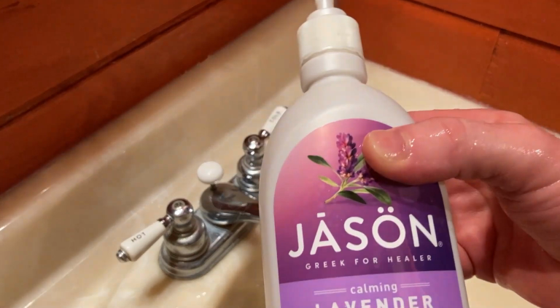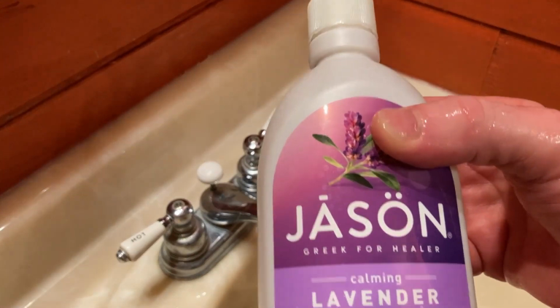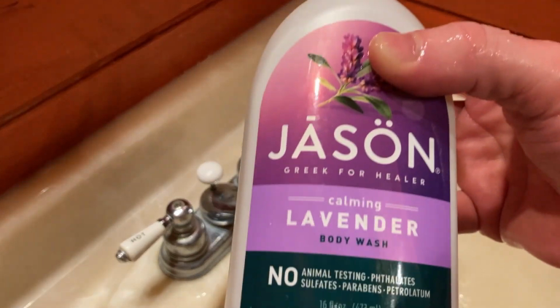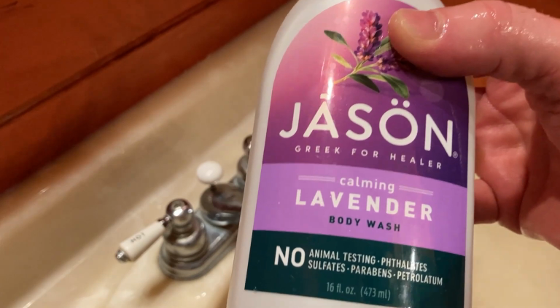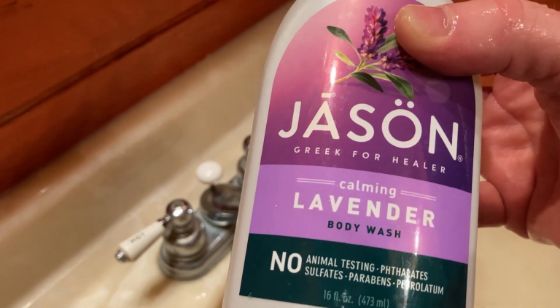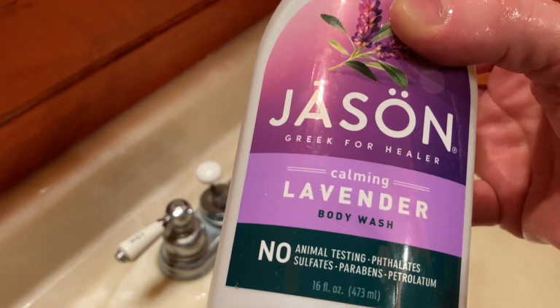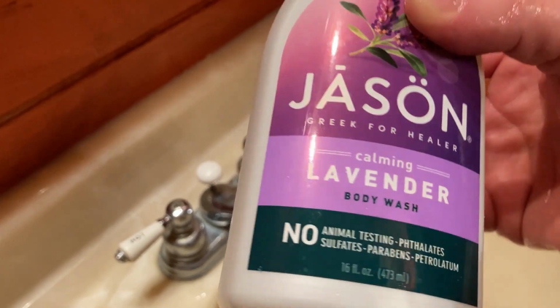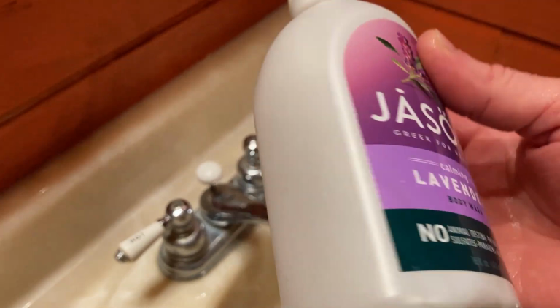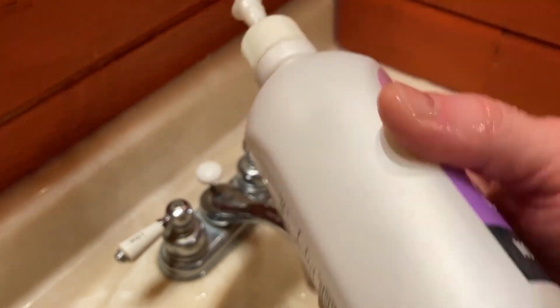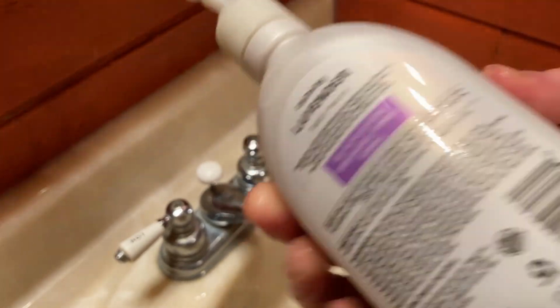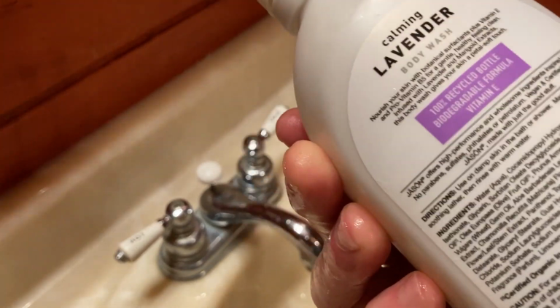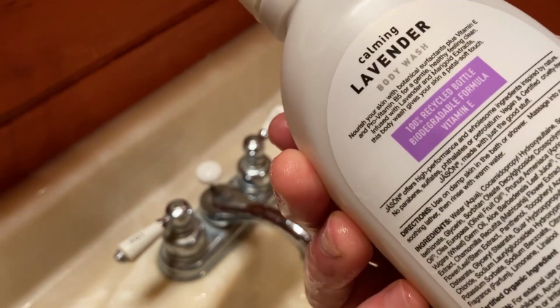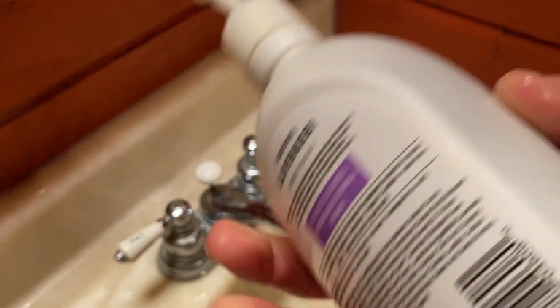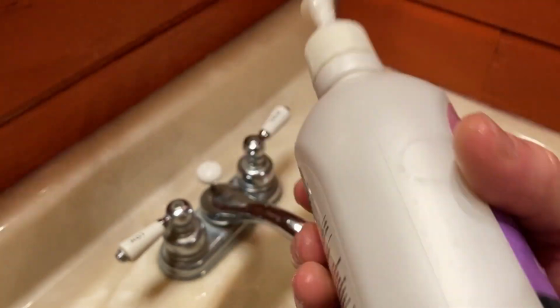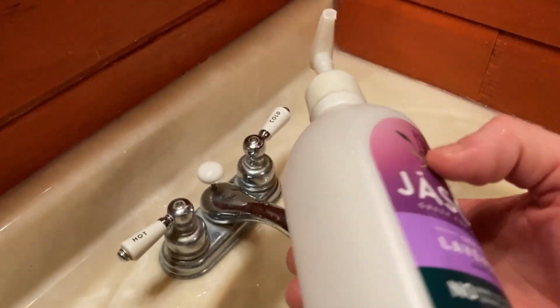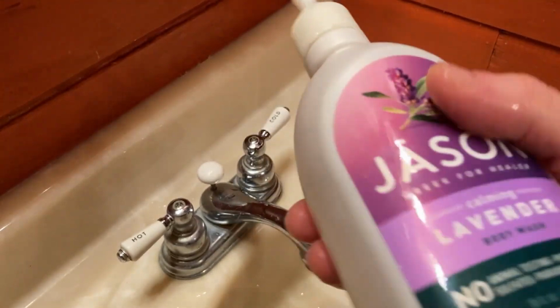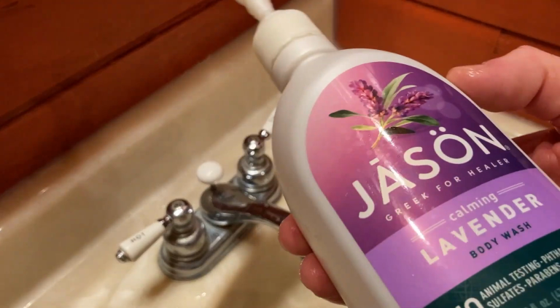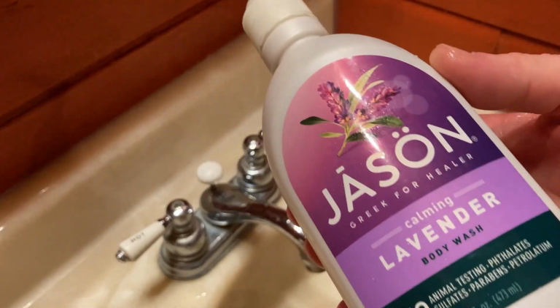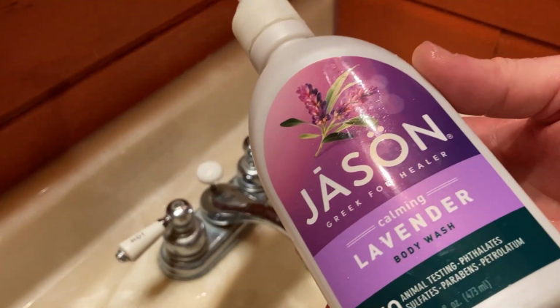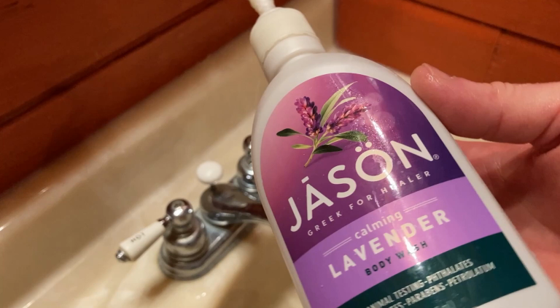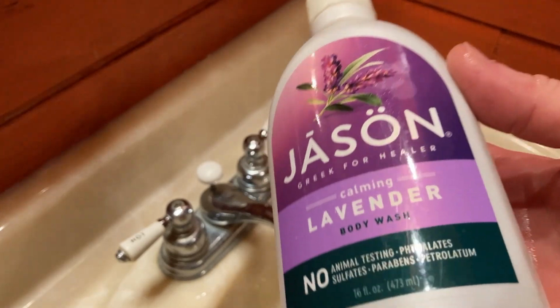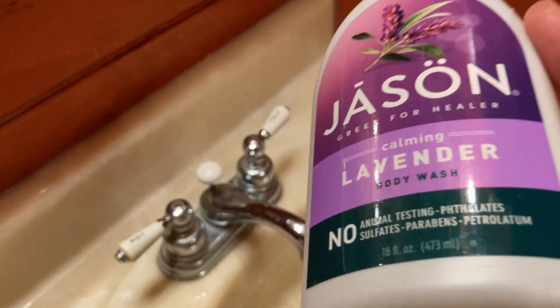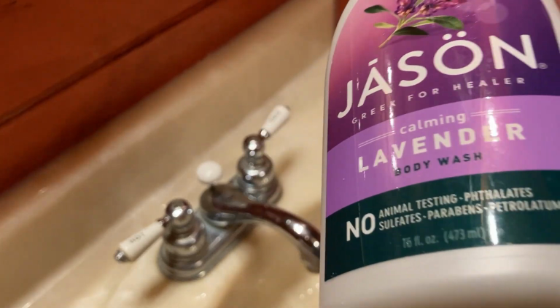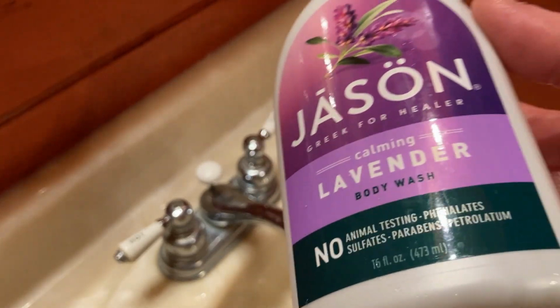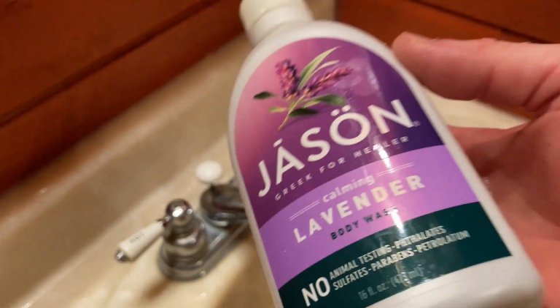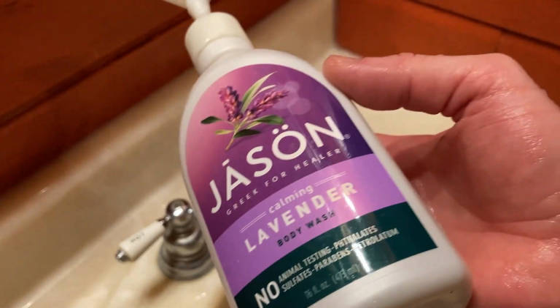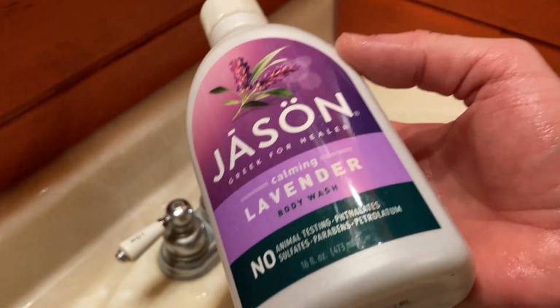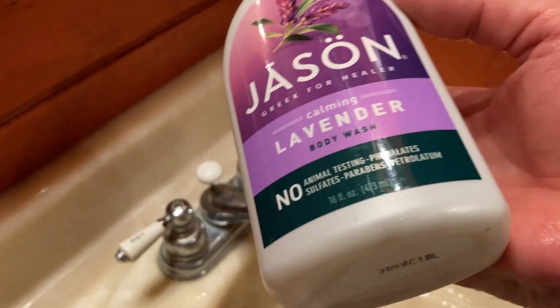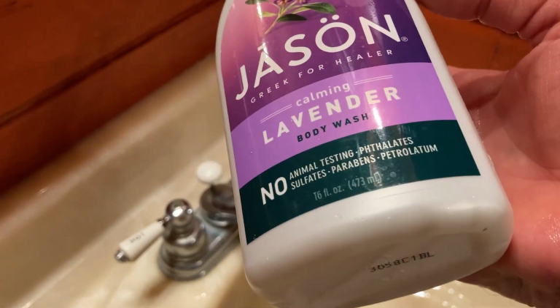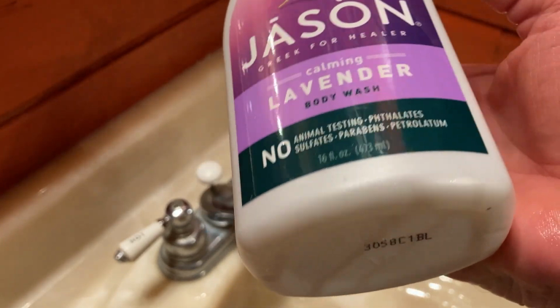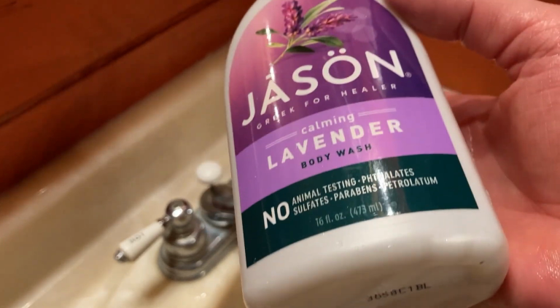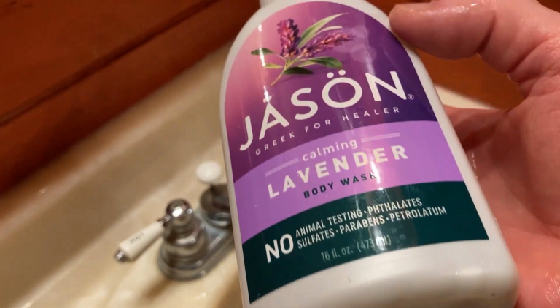They have other scents — this is the one I have. Jason's a really good brand. So if you have used Jason products before, this is really good.